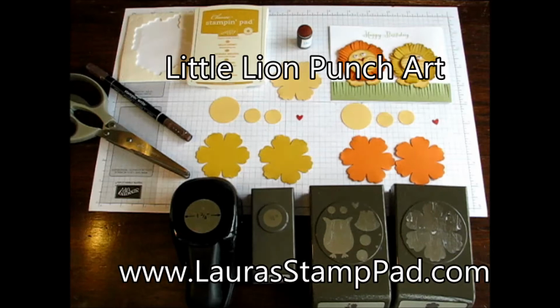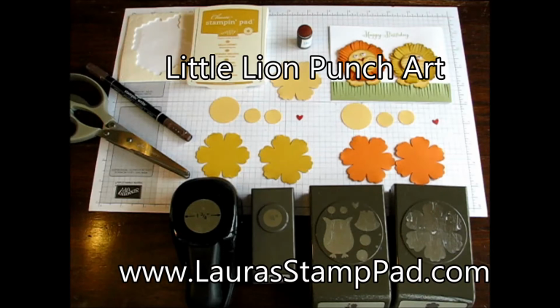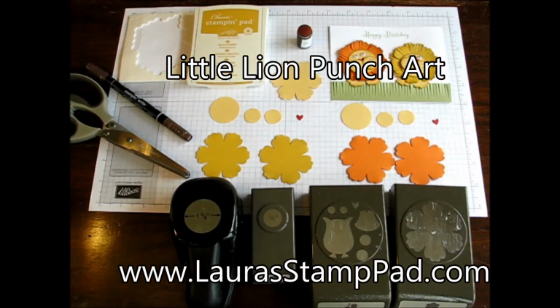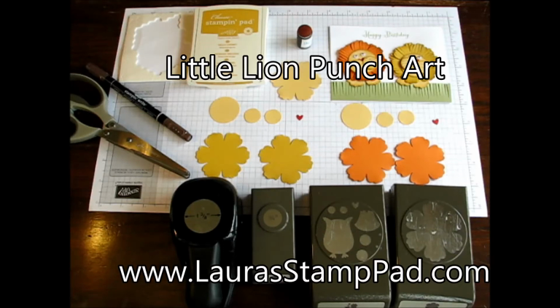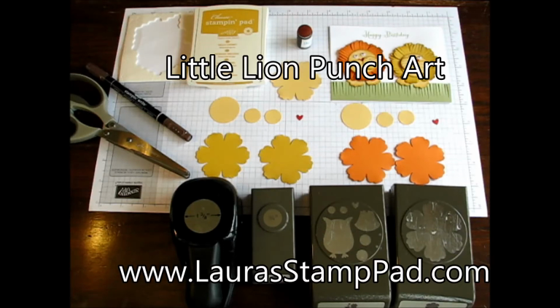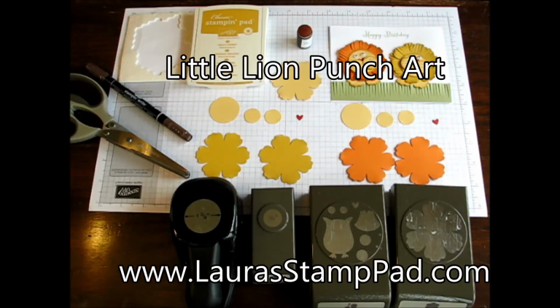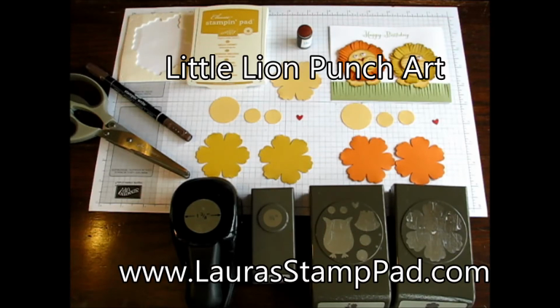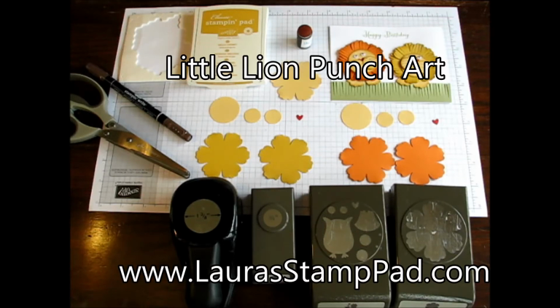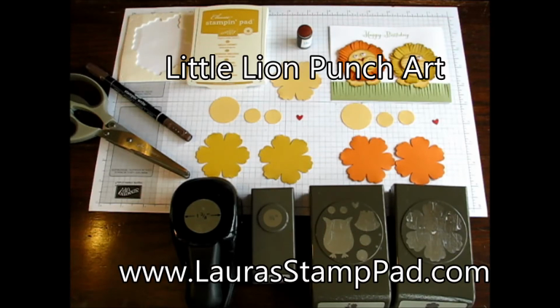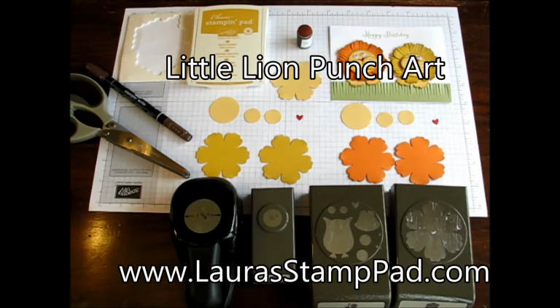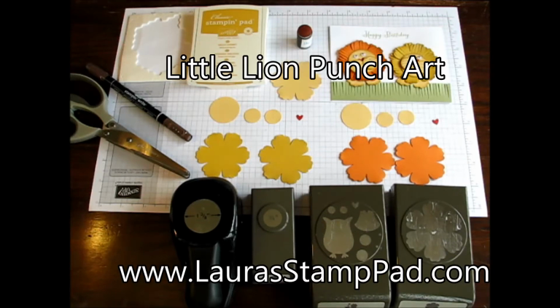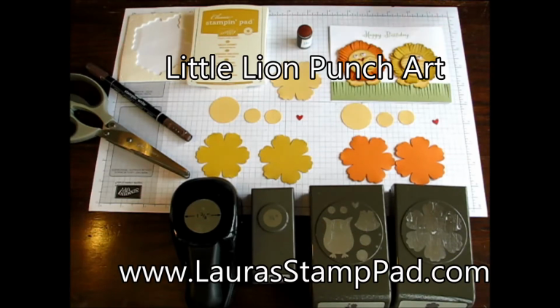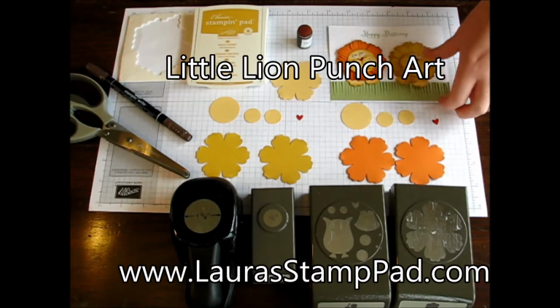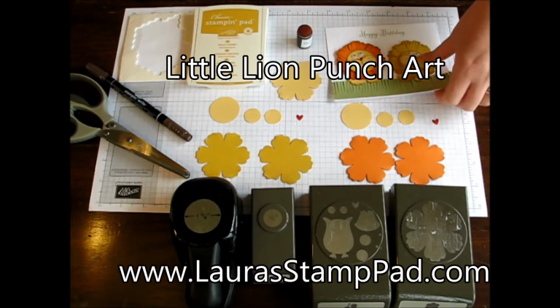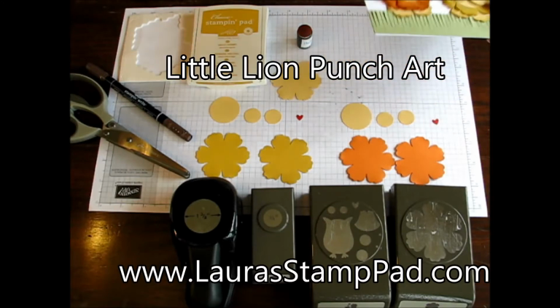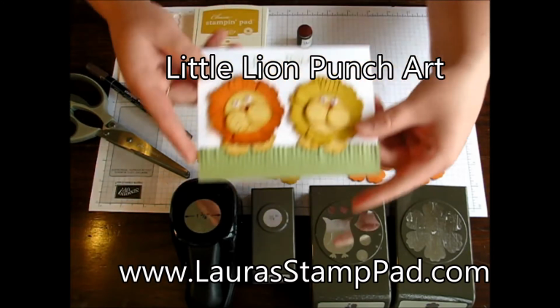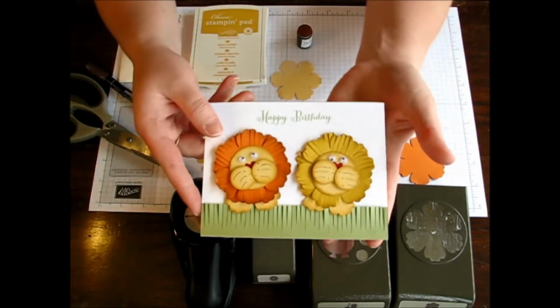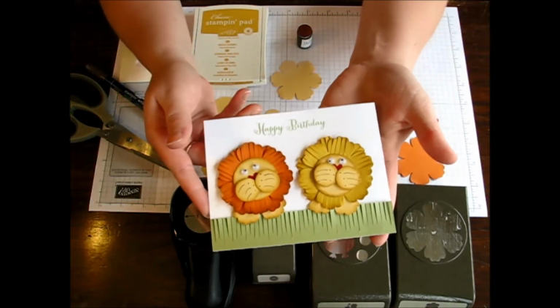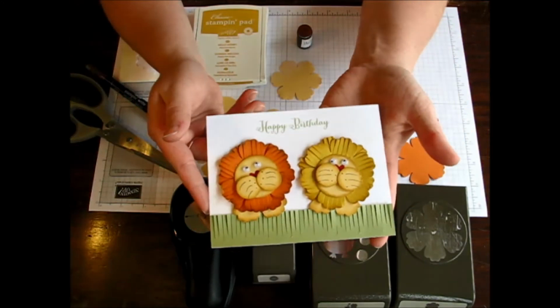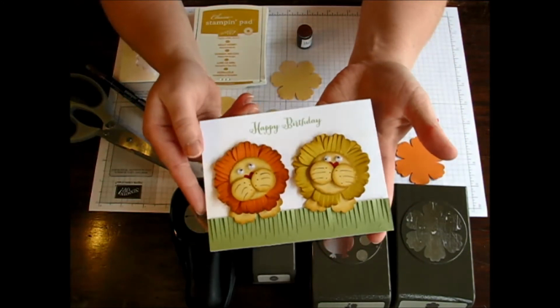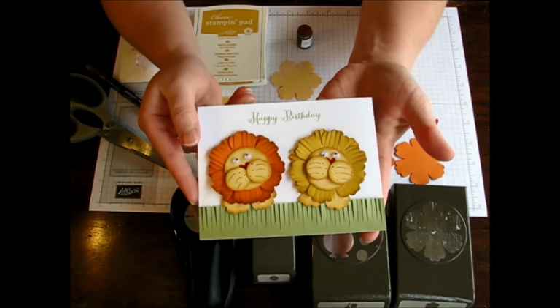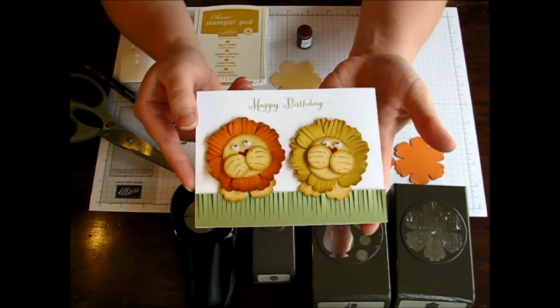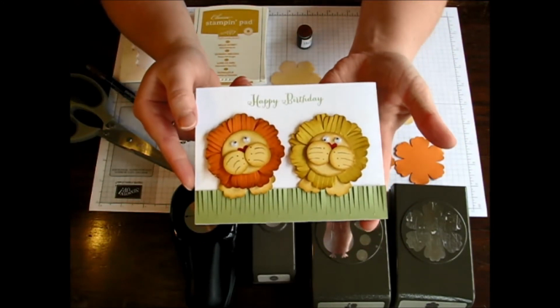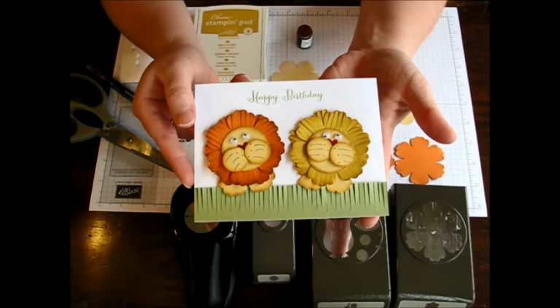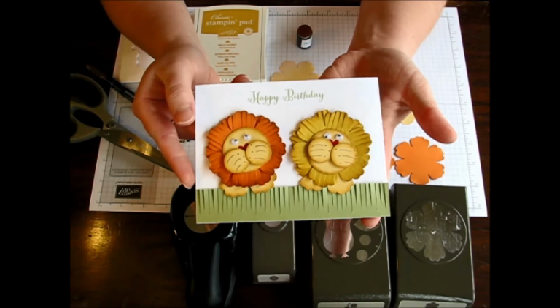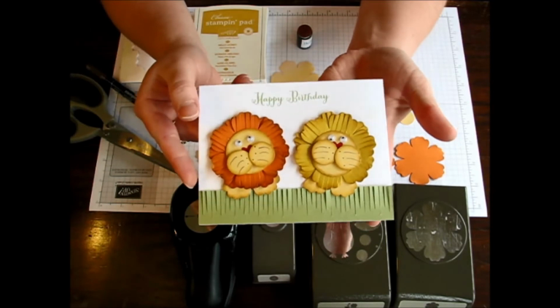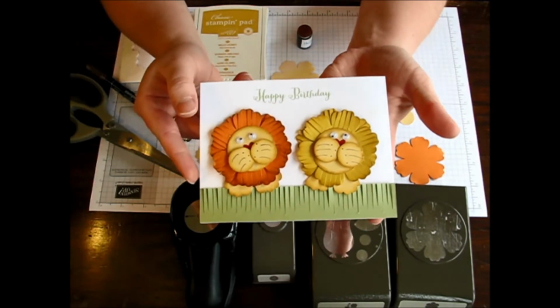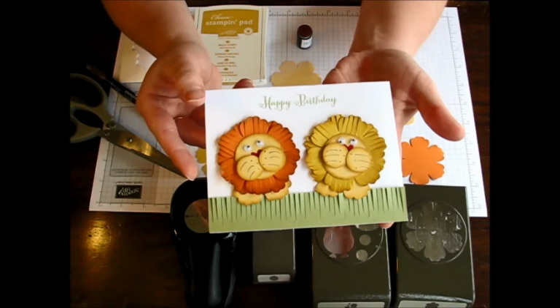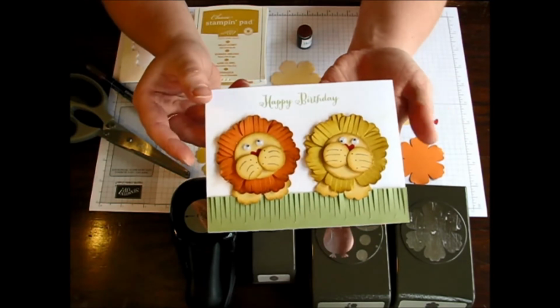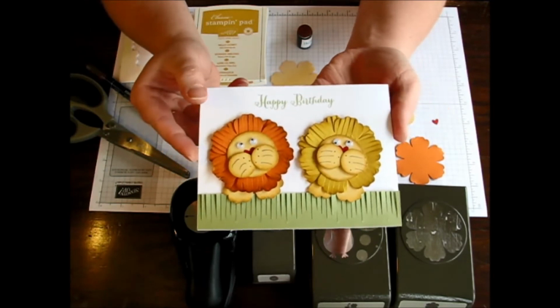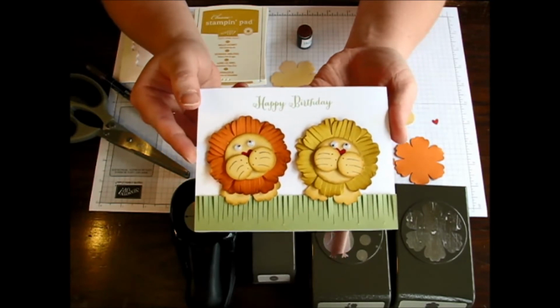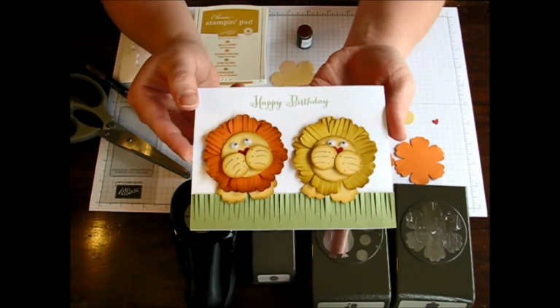Hello Stampers and welcome to Laura's Stamp Pad. I've had a request to do this fabulous little lion card and do a little tutorial on that to show you how I created those adorable little lions. Let's get started.